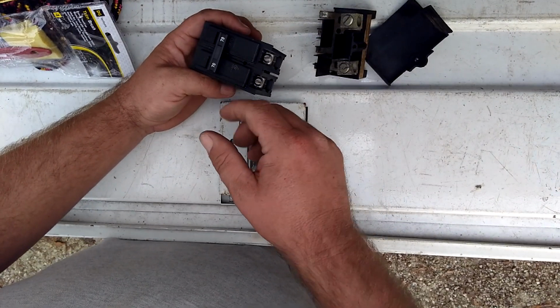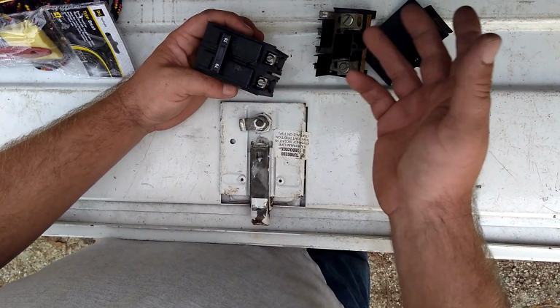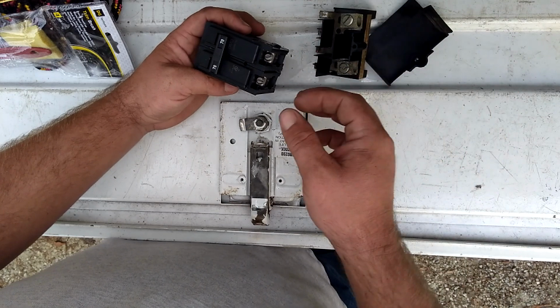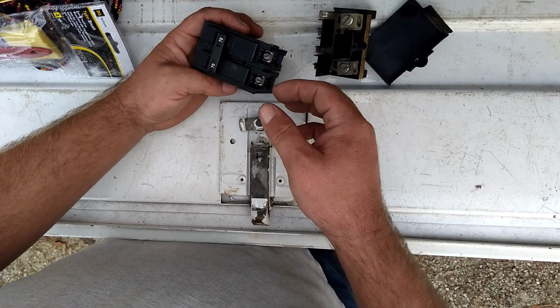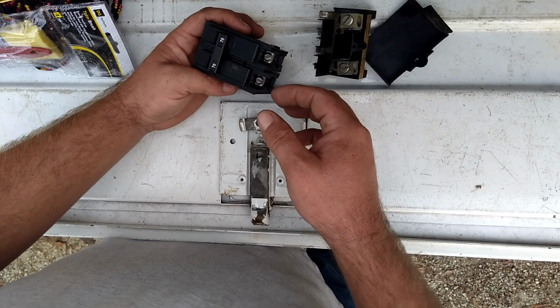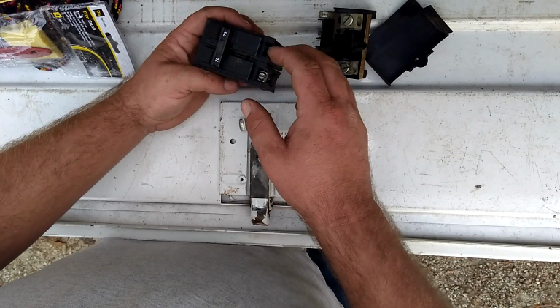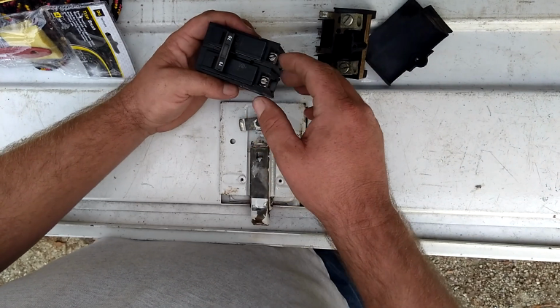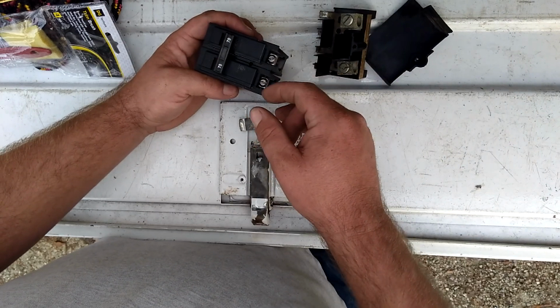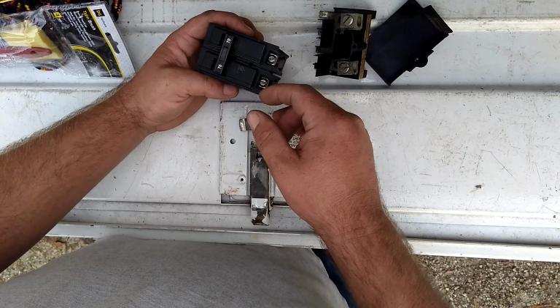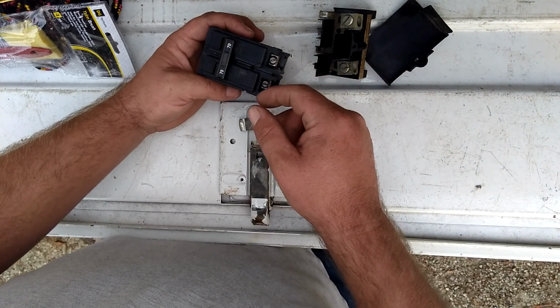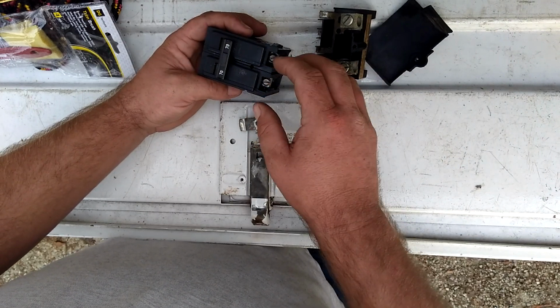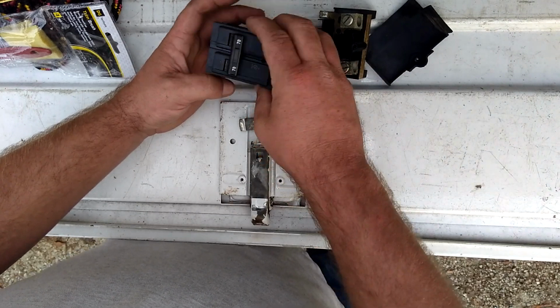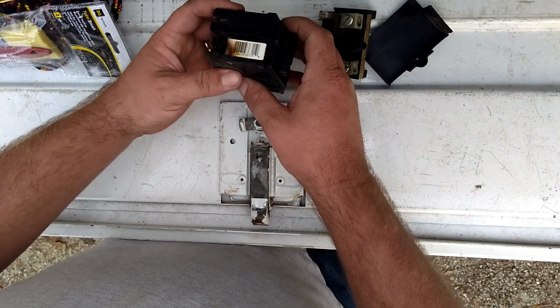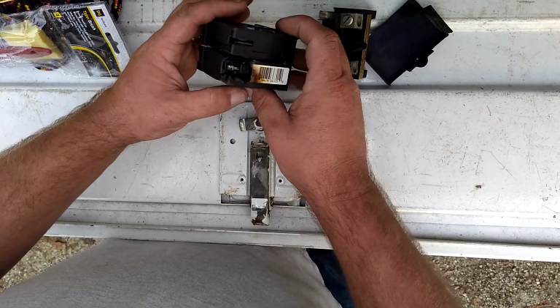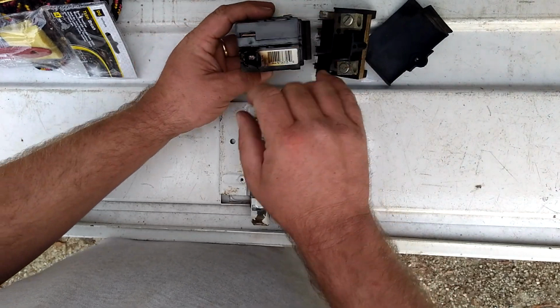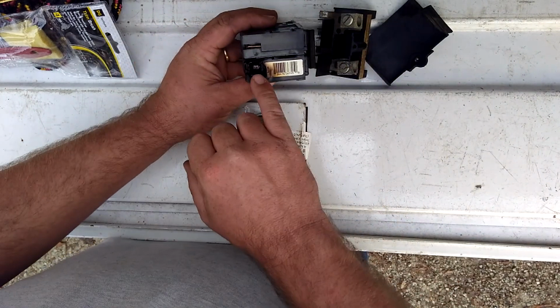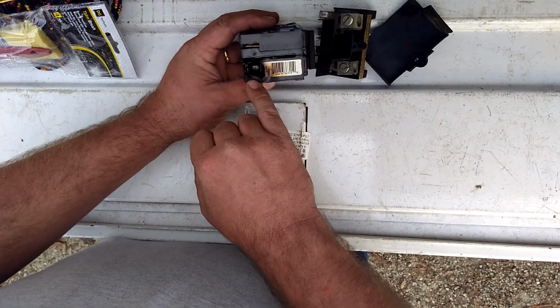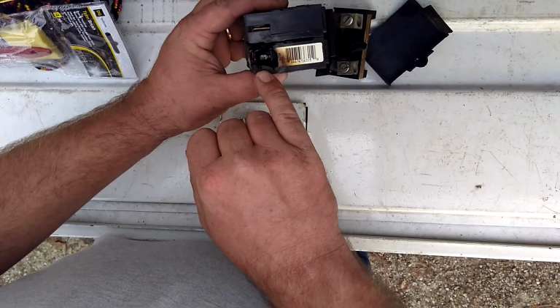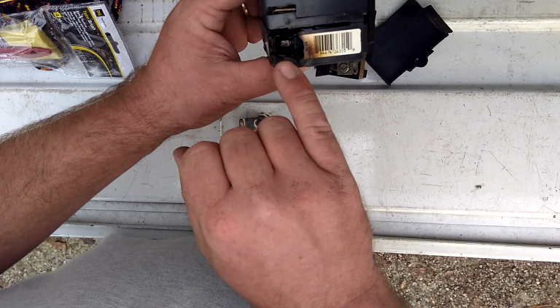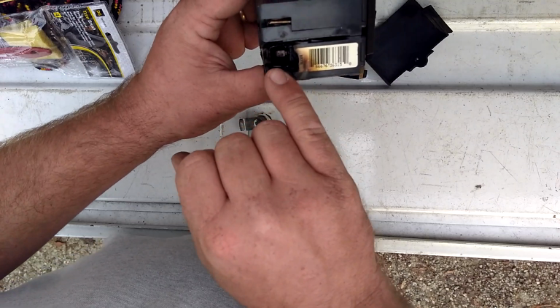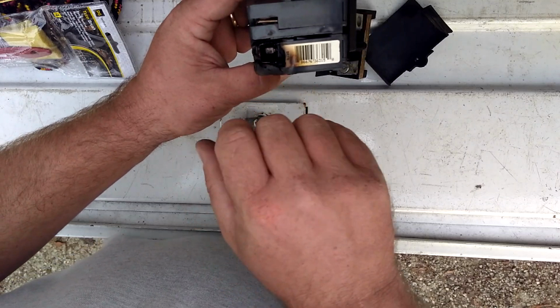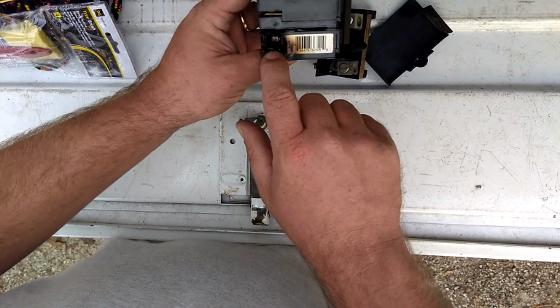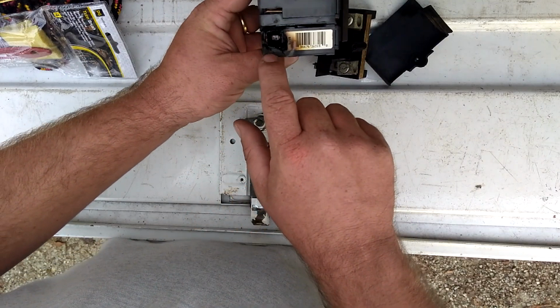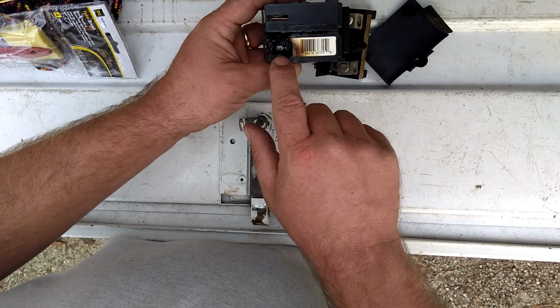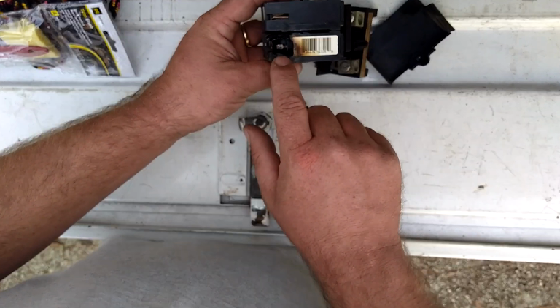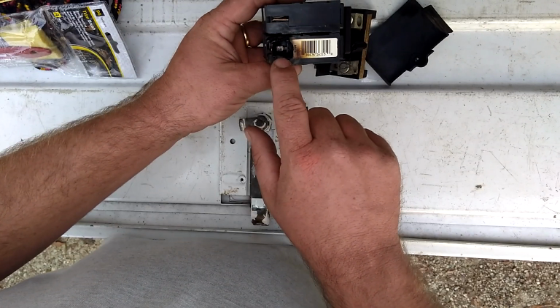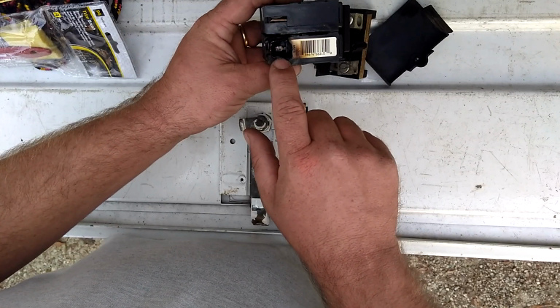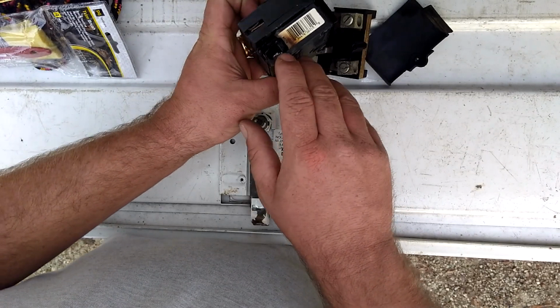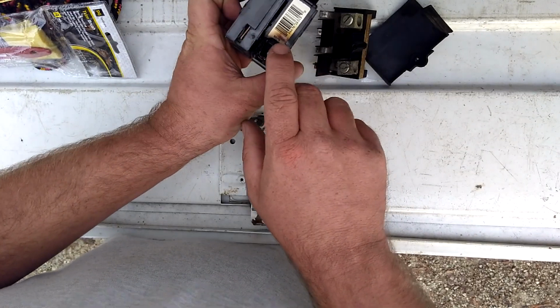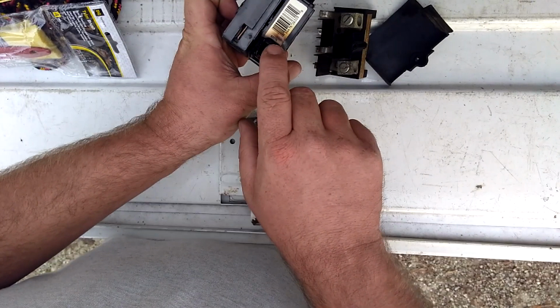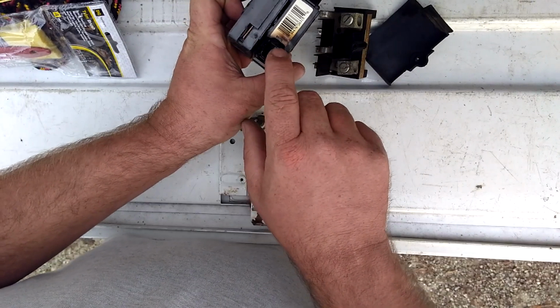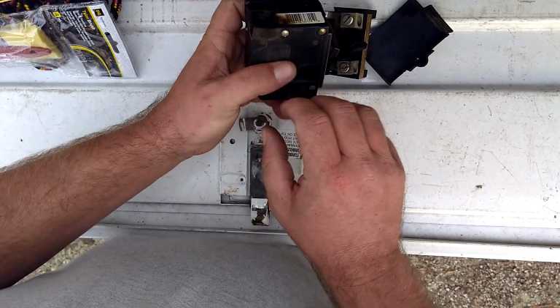A 10 kilowatt would probably have a 60 amp, and the 15 kilowatt has a 90 amp. So it heats up quite a bit. As you can see here, it is toasty and burnt — BR270.